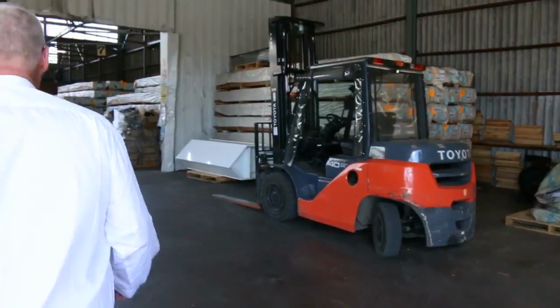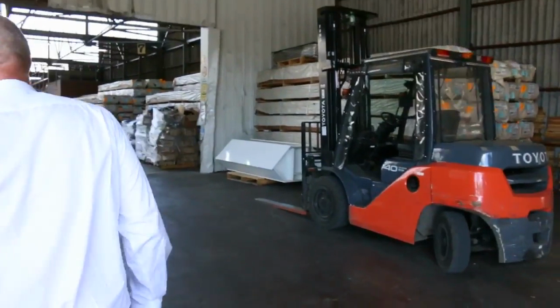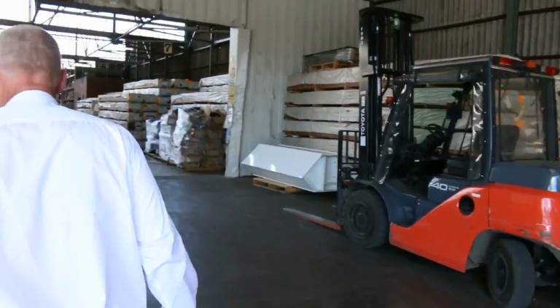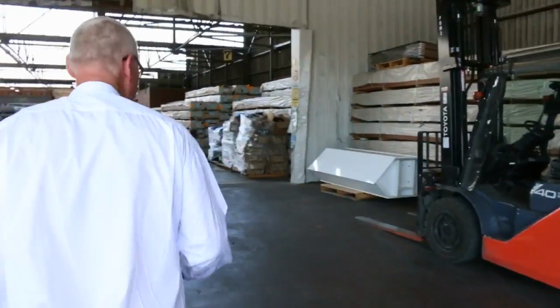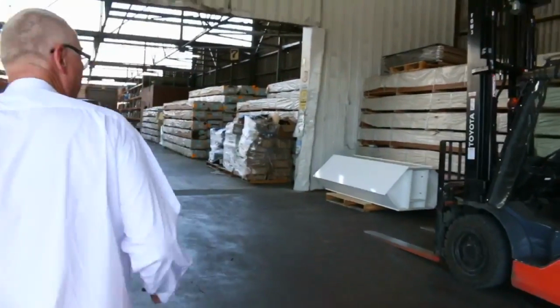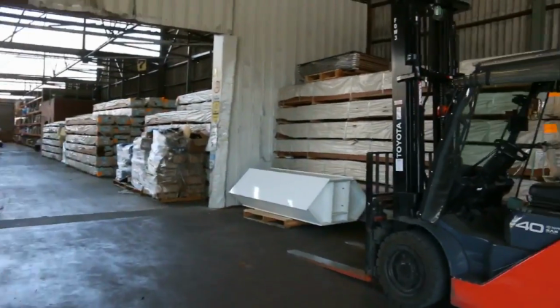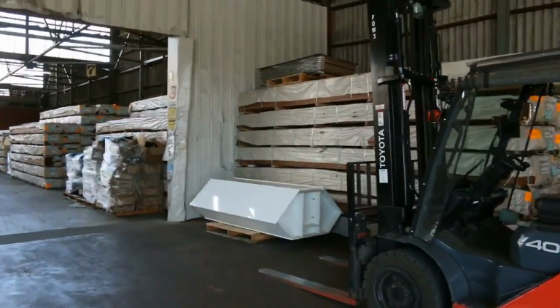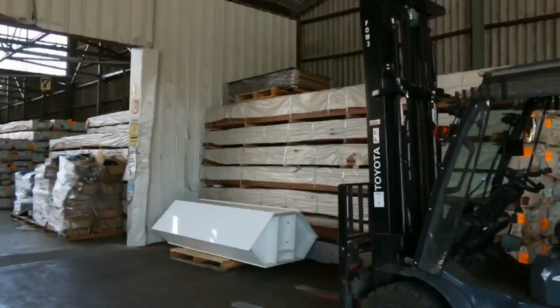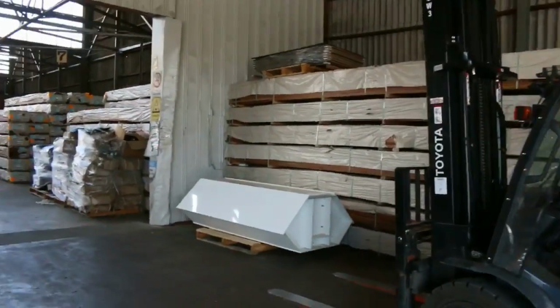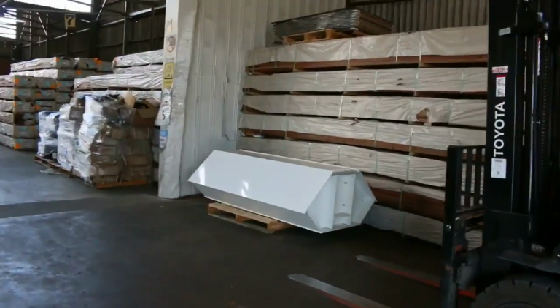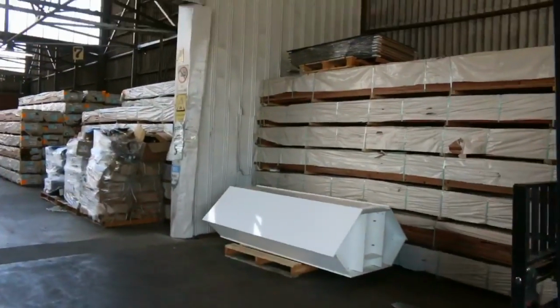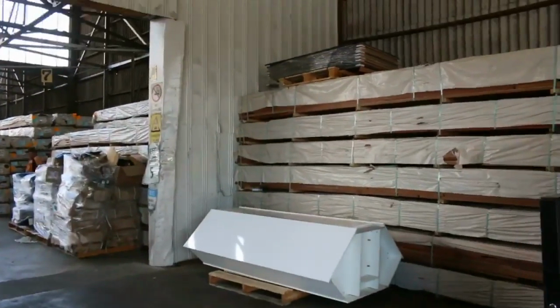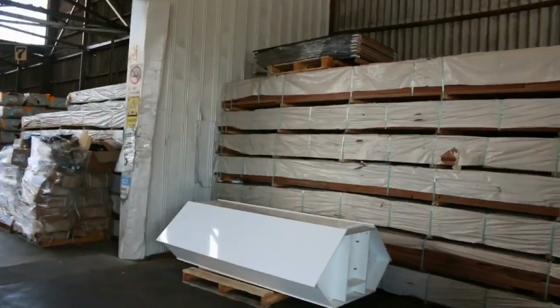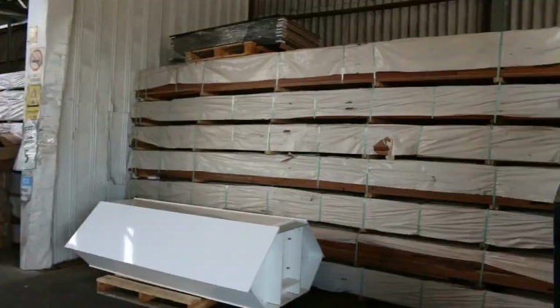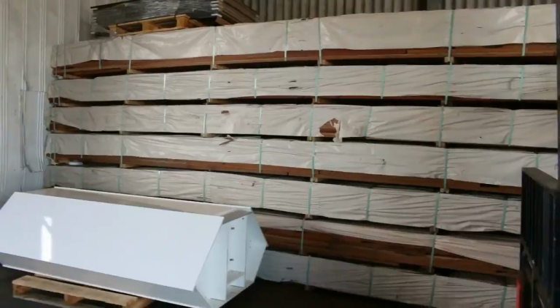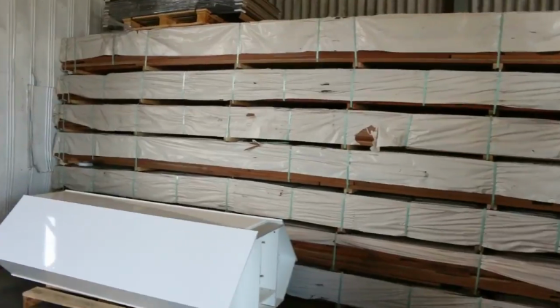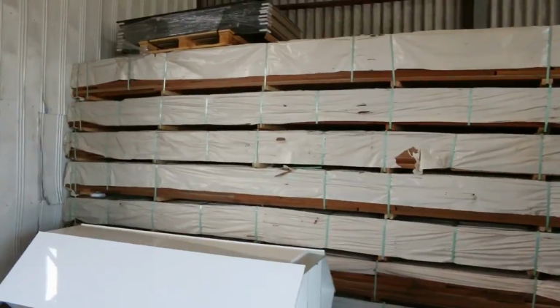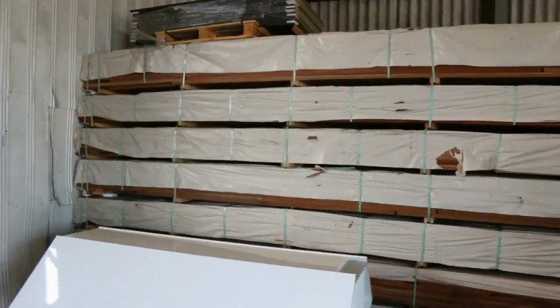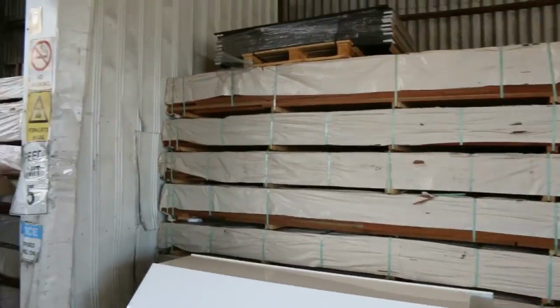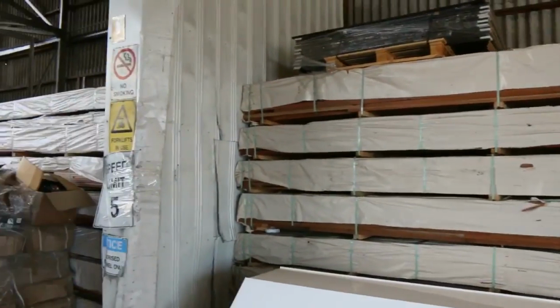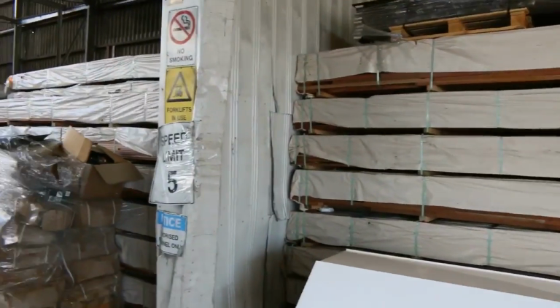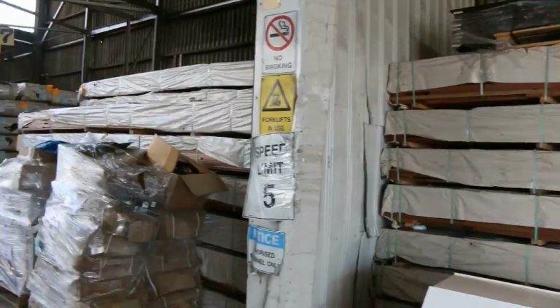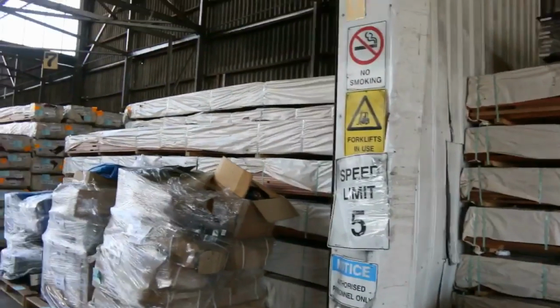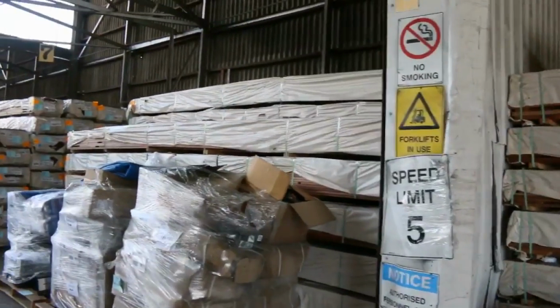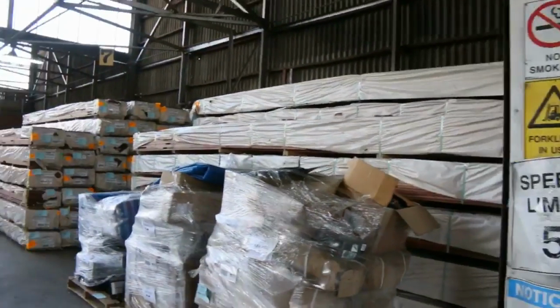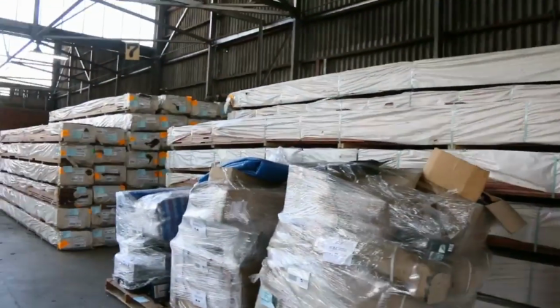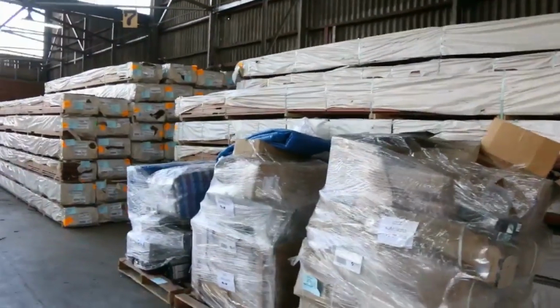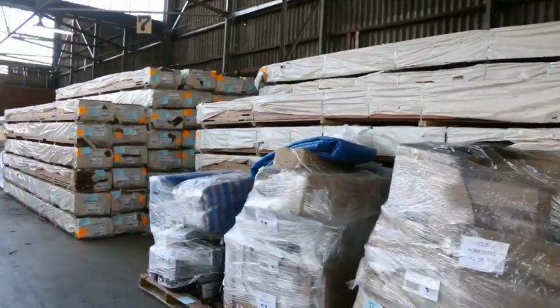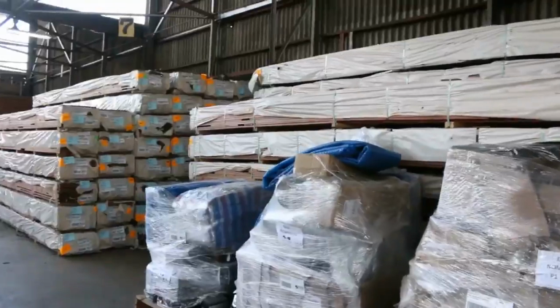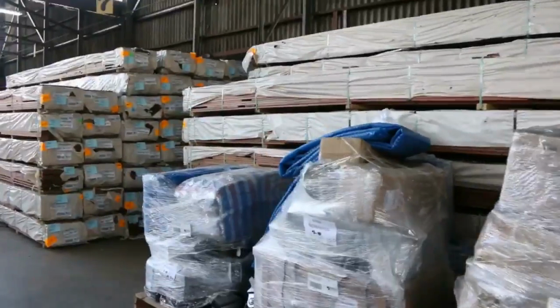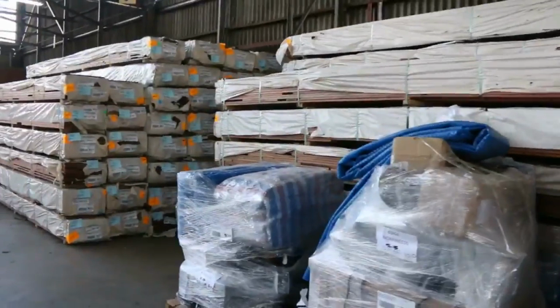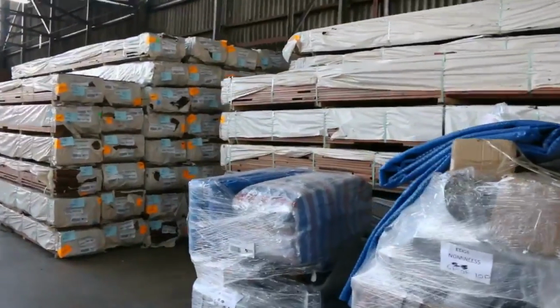I've had big heaps of spotted gum decking coming in once again — 86x19 and 135x19 there as well. You may even find a pack or two of the 140x25. We've got a number of pallets just to clear tomorrow.